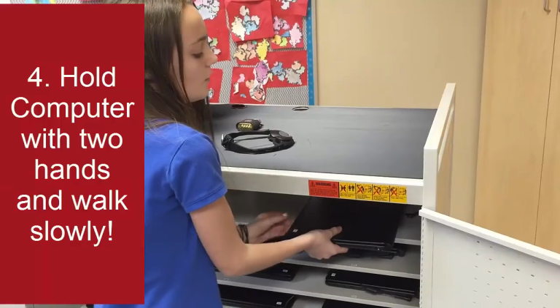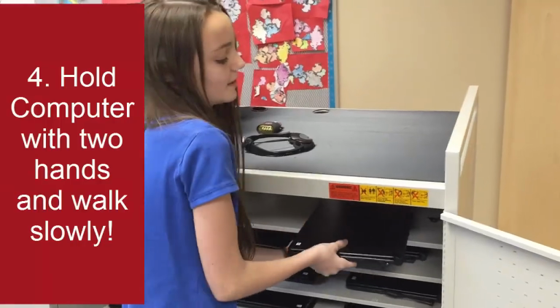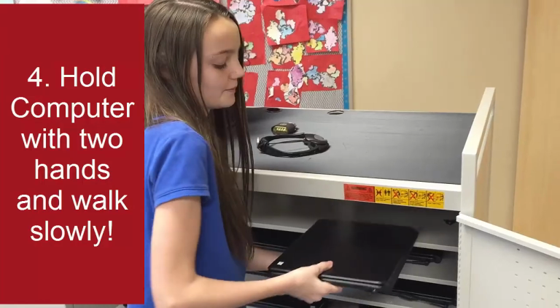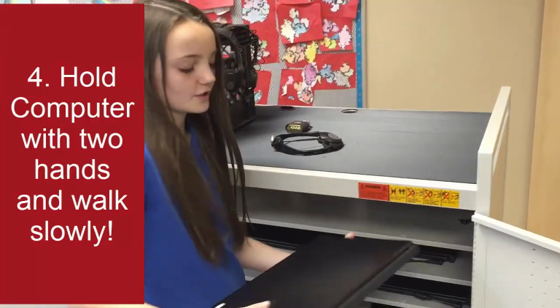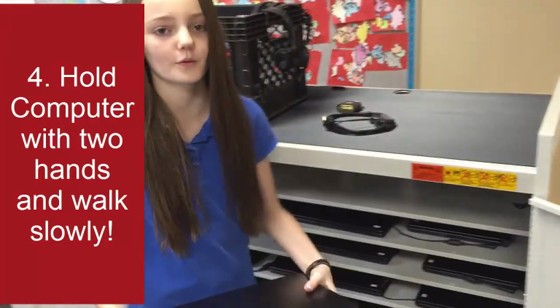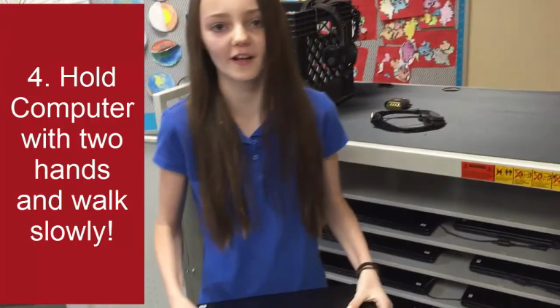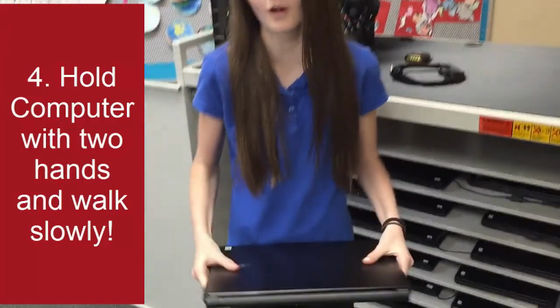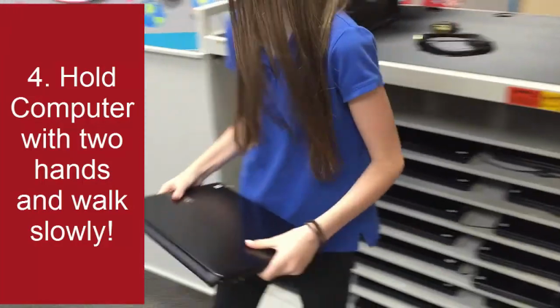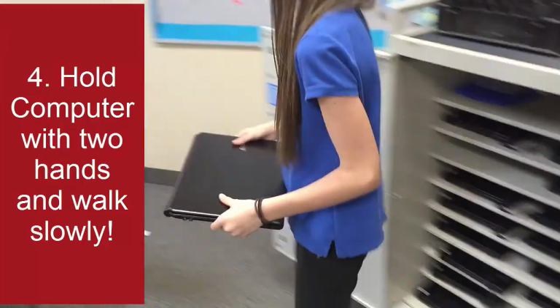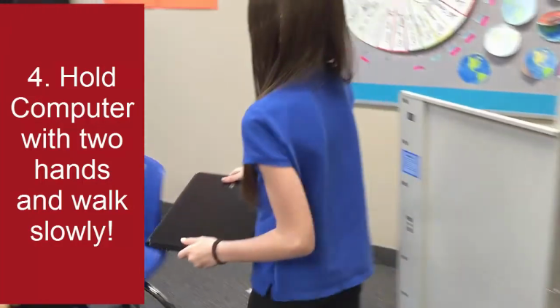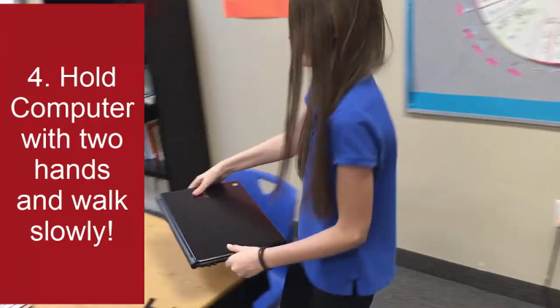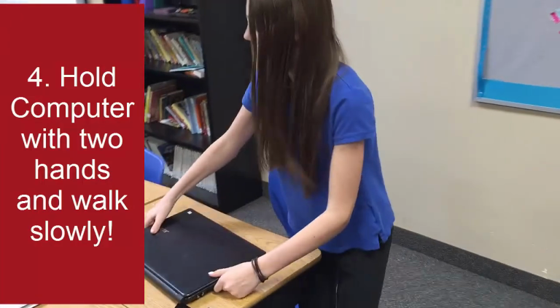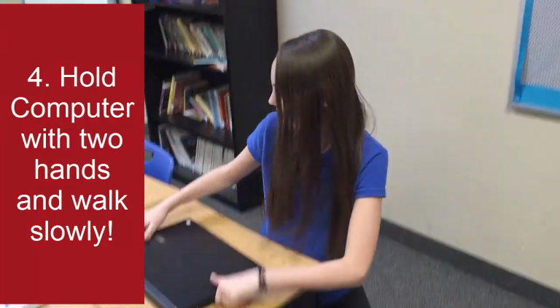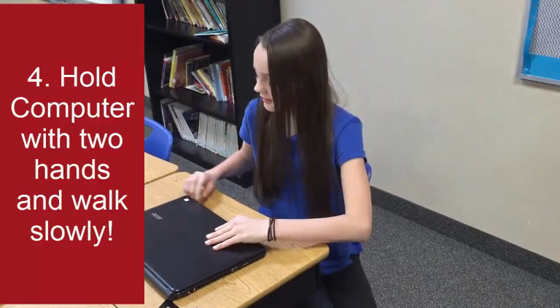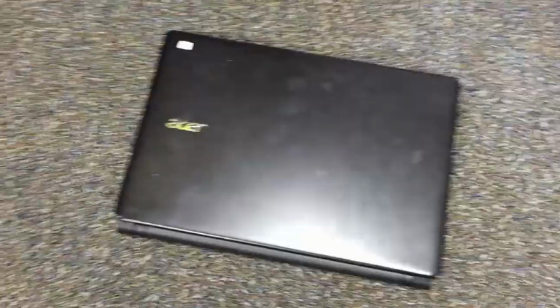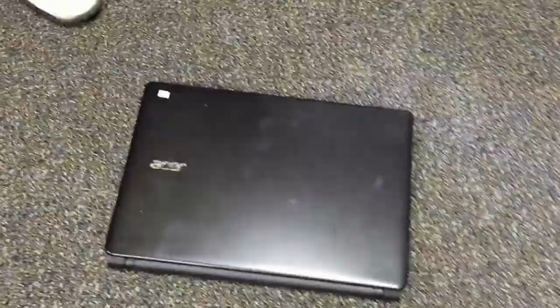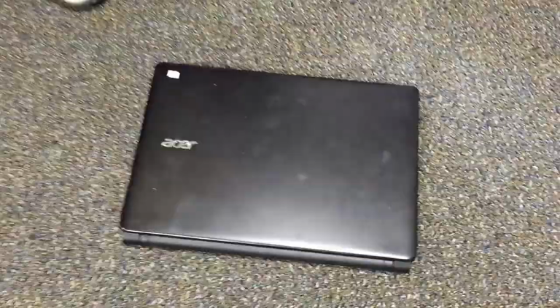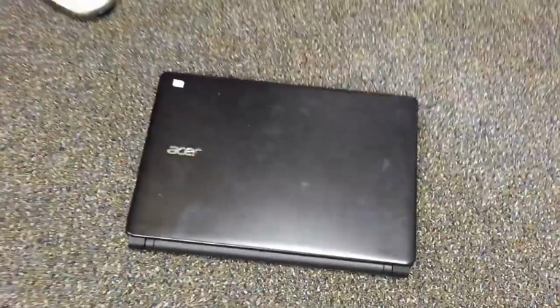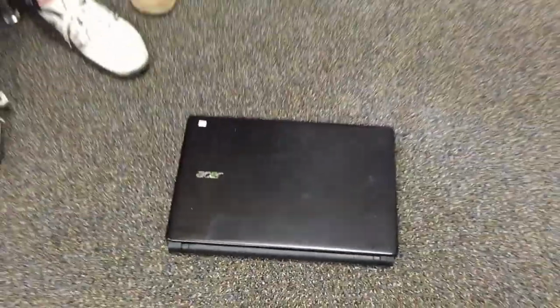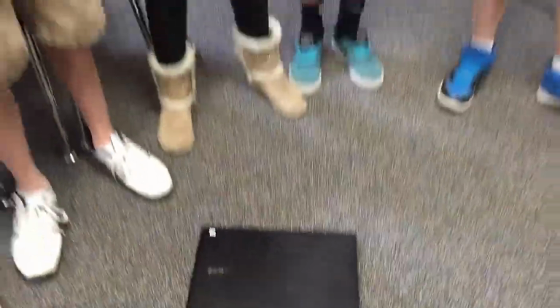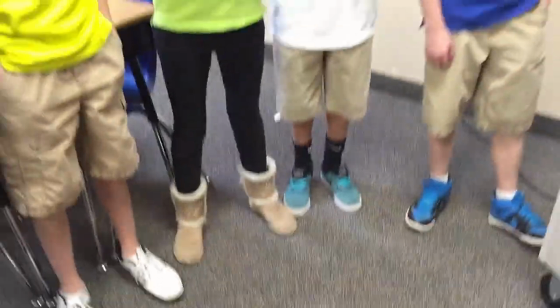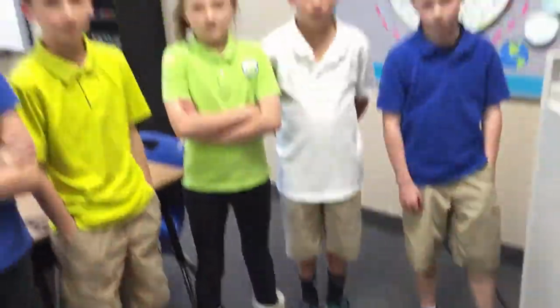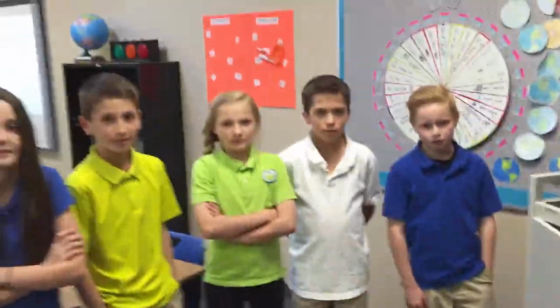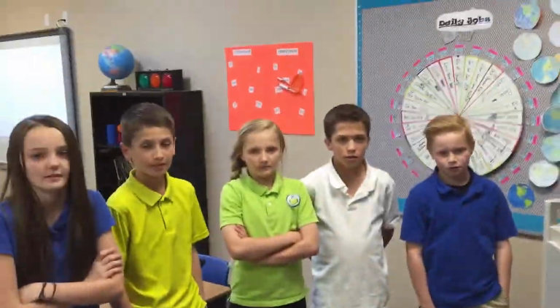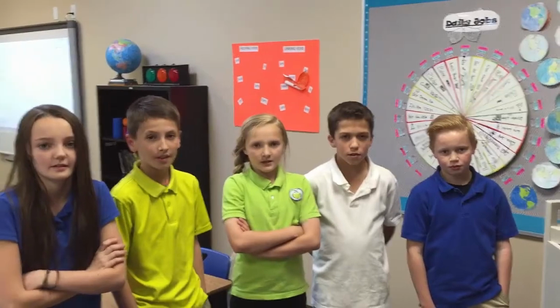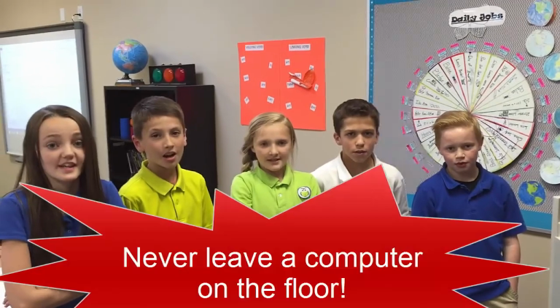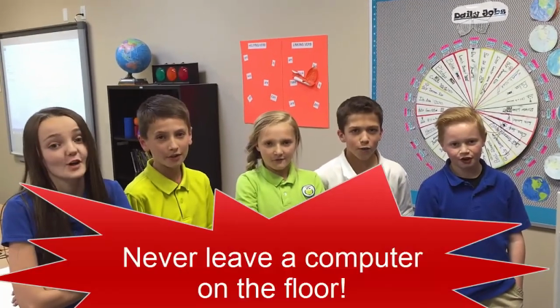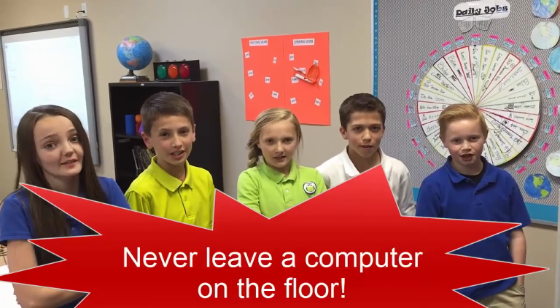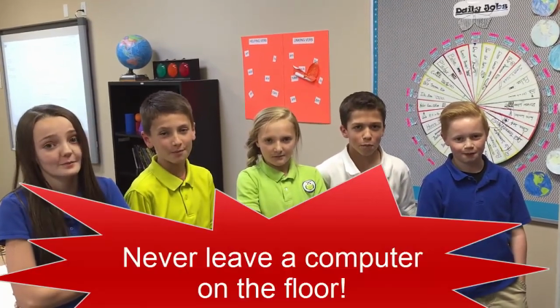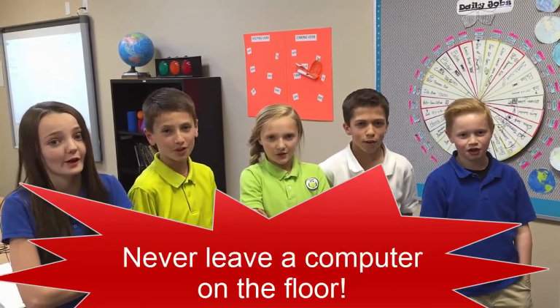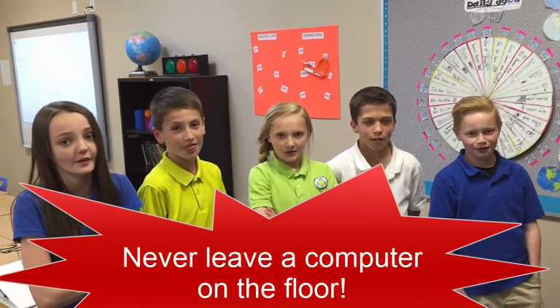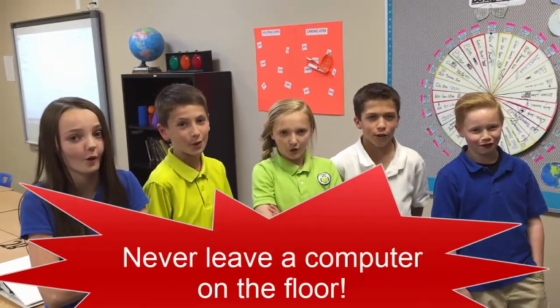When you get a computer, make sure to hold it with both hands and walk slowly to your seat. Never leave a computer on the floor!